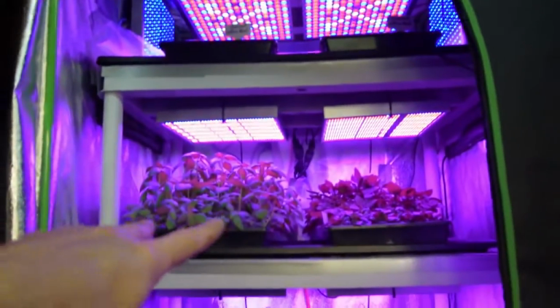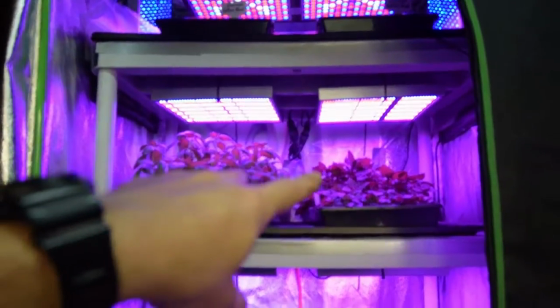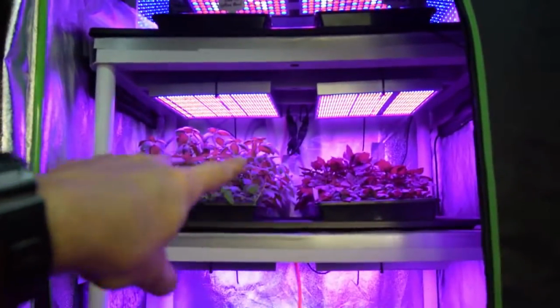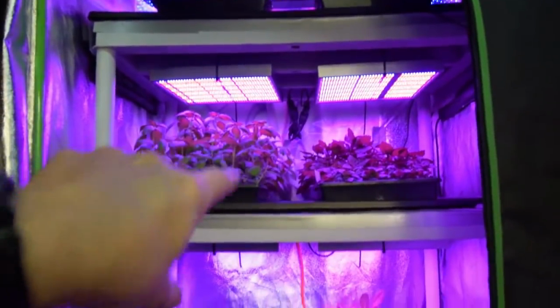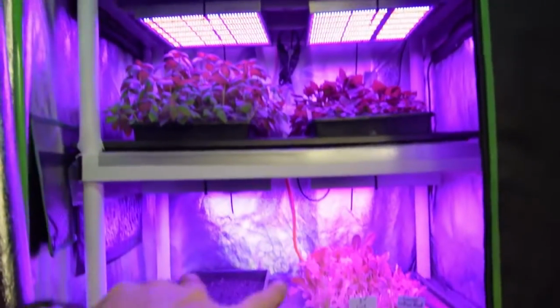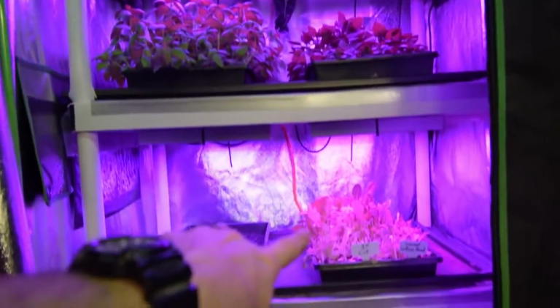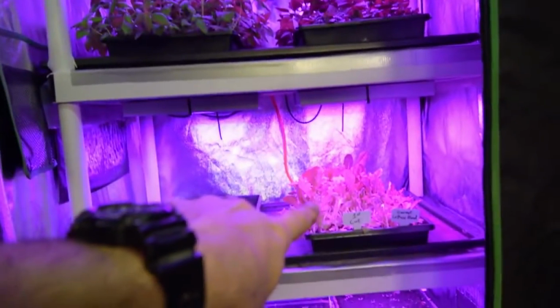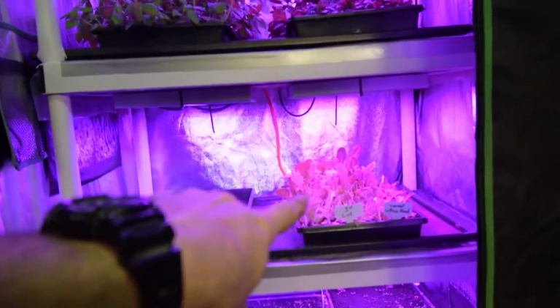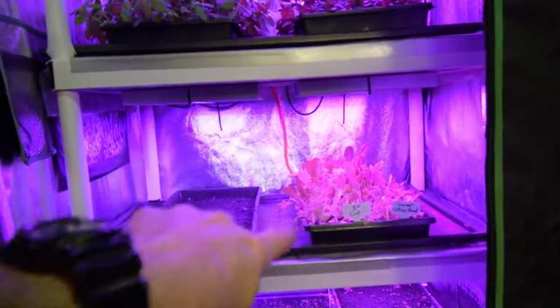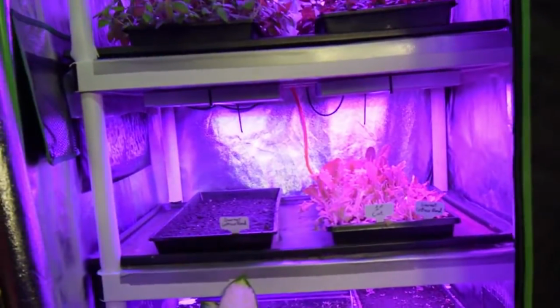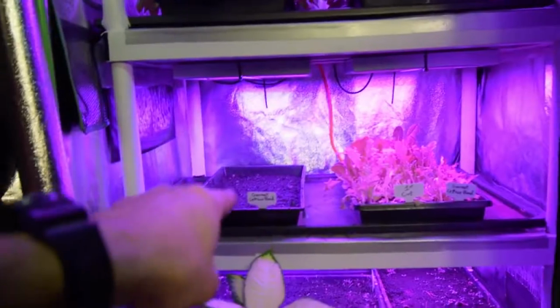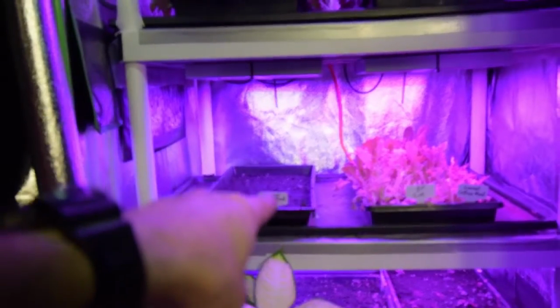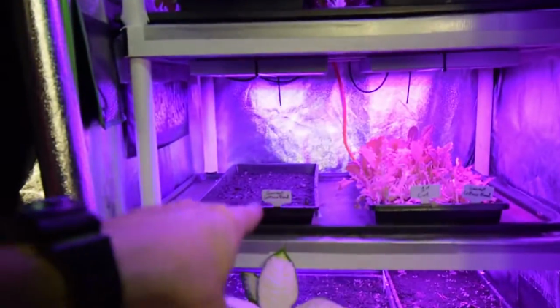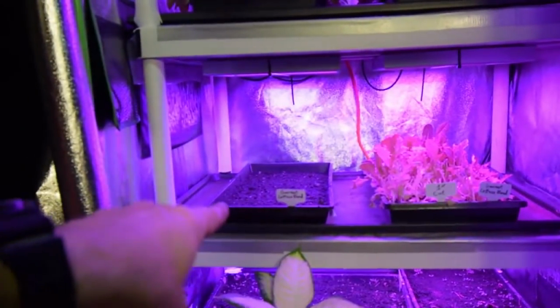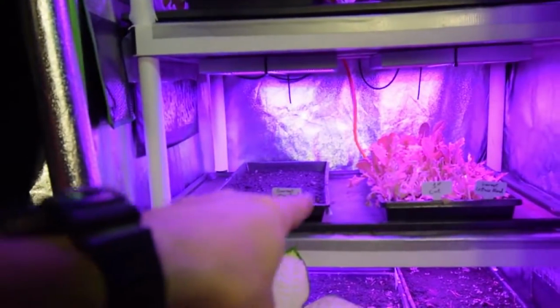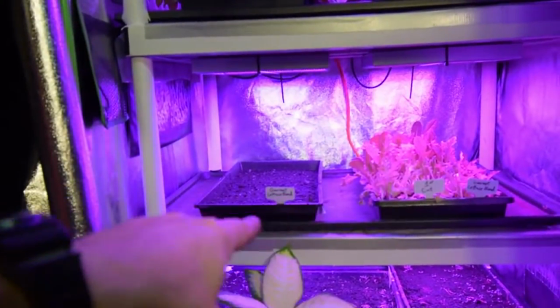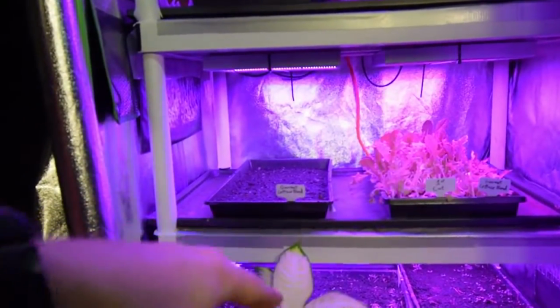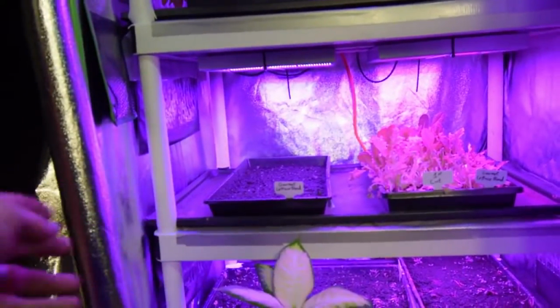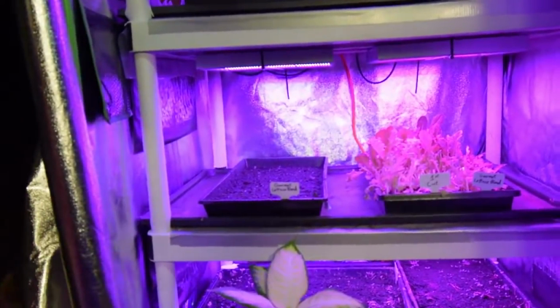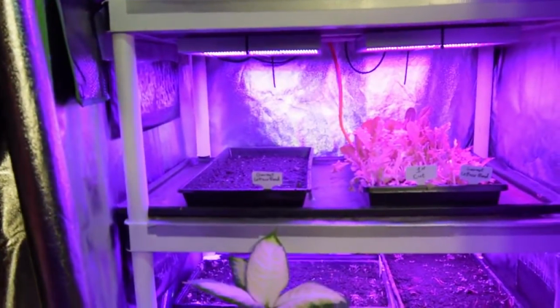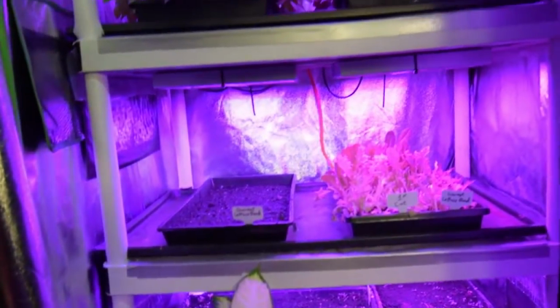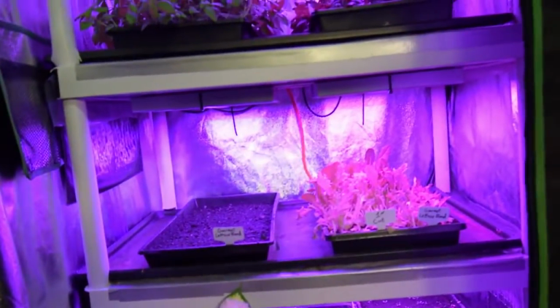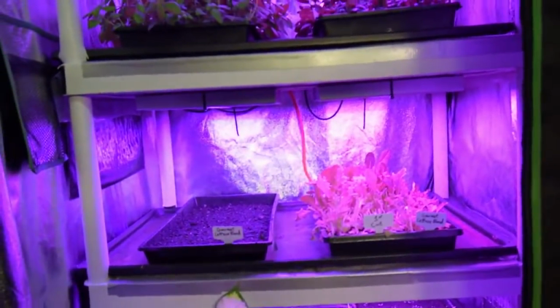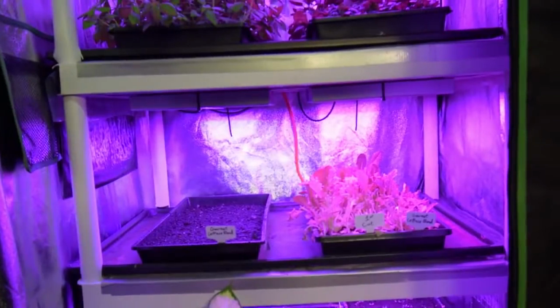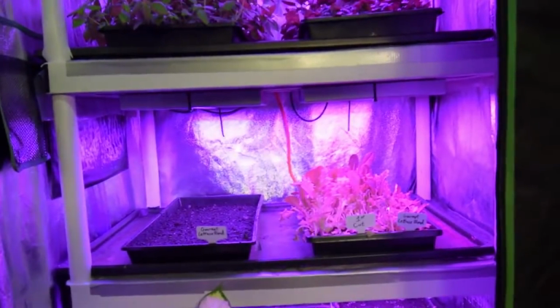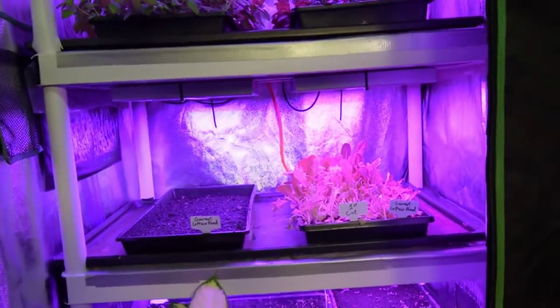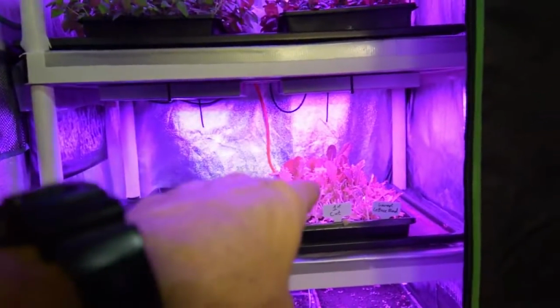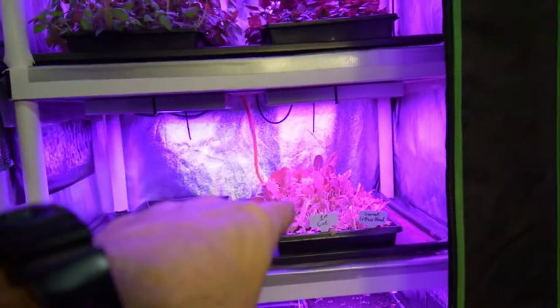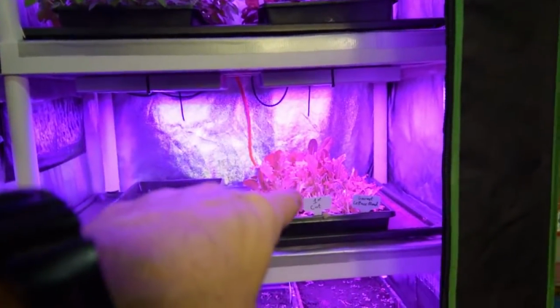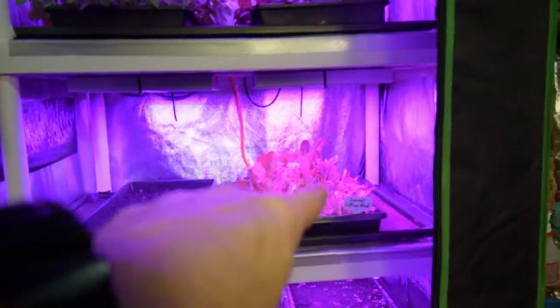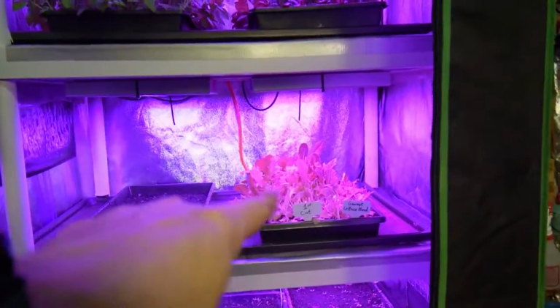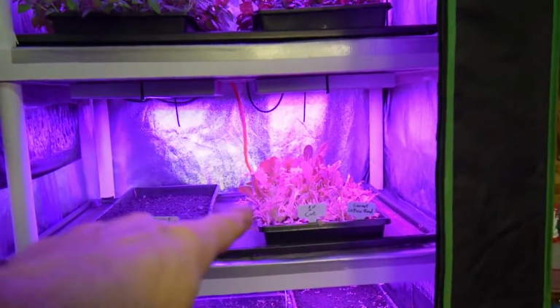We have the other areas that will be for the more full grow-out areas. I had to stick one of the seedling trays in here because I have so many seedlings this week that I needed the space. And you can see the first cut from last week is starting to regrow pretty good.